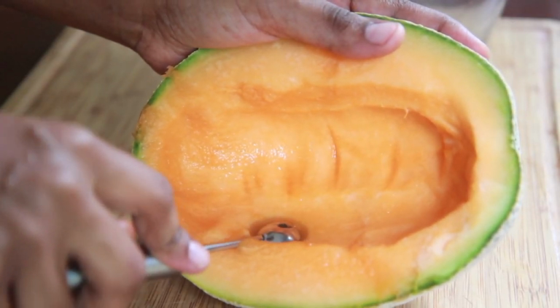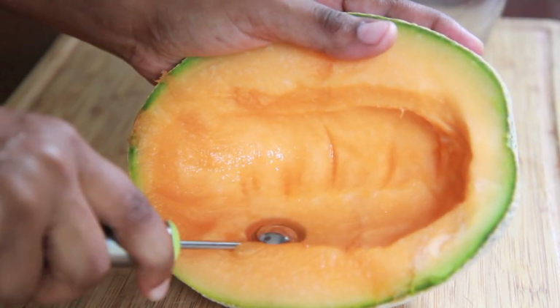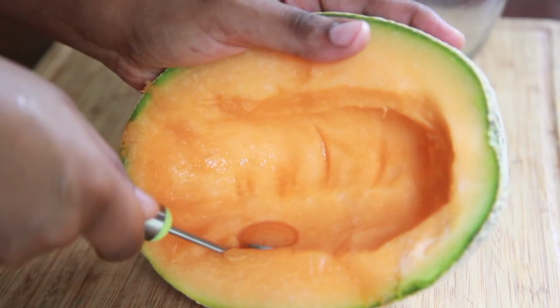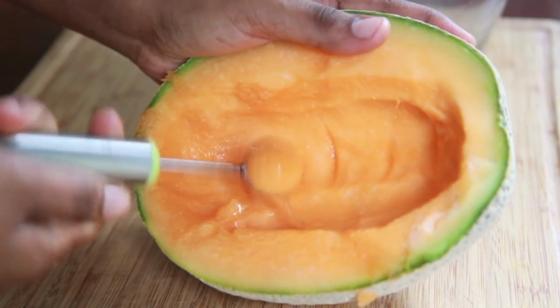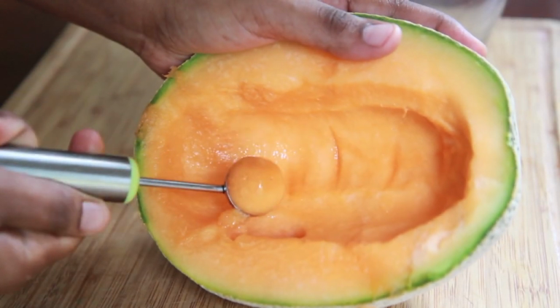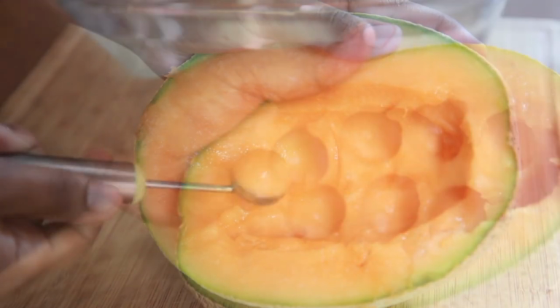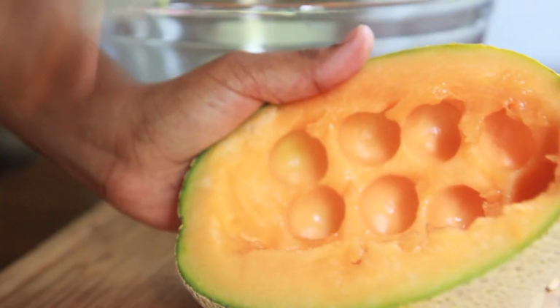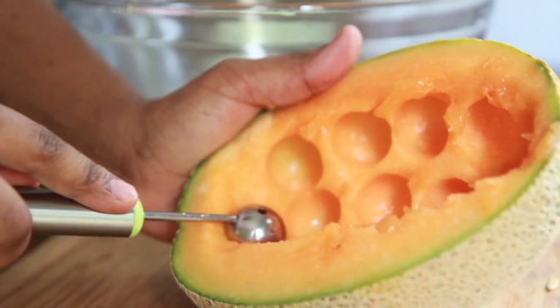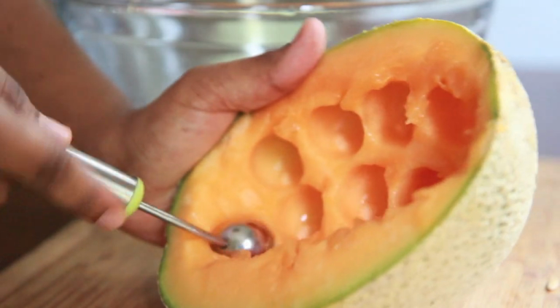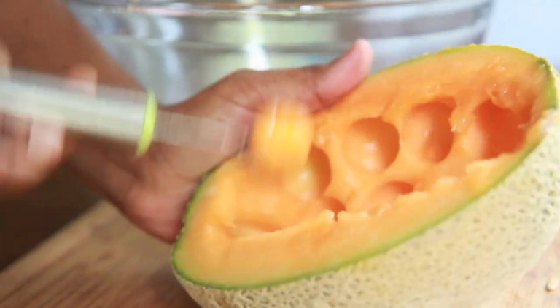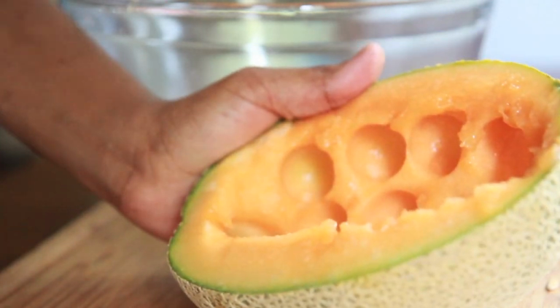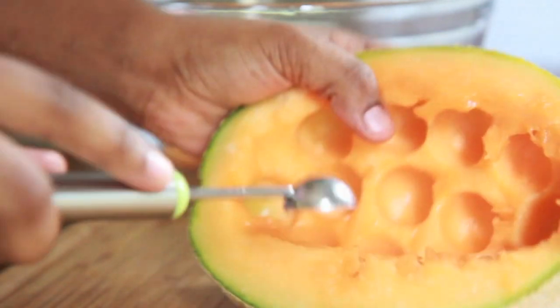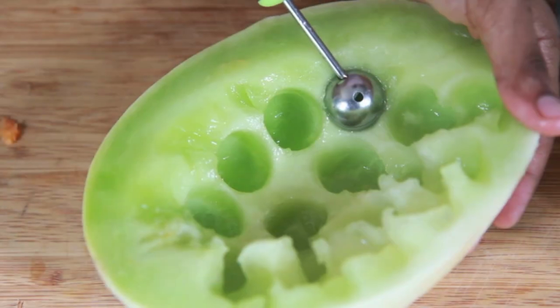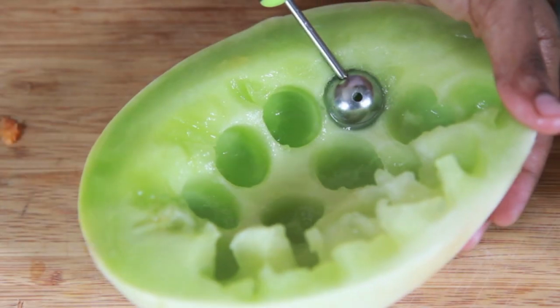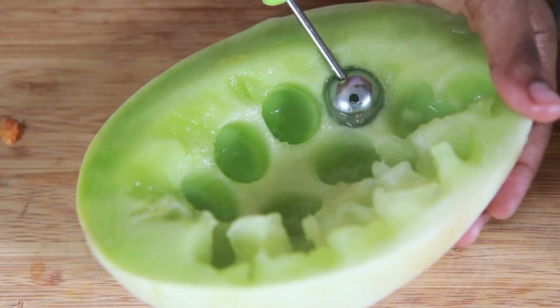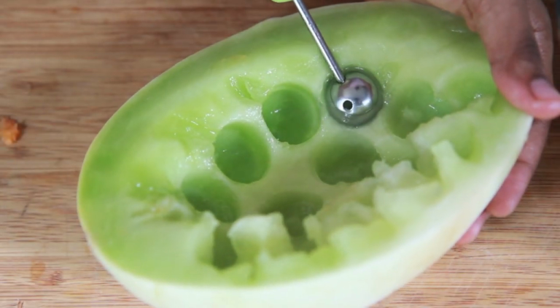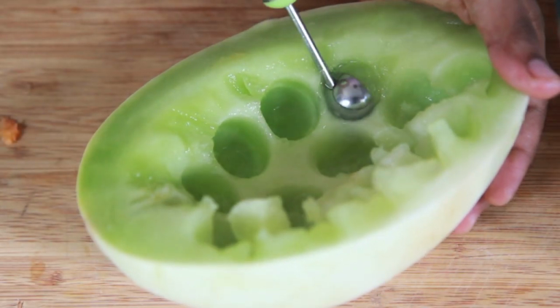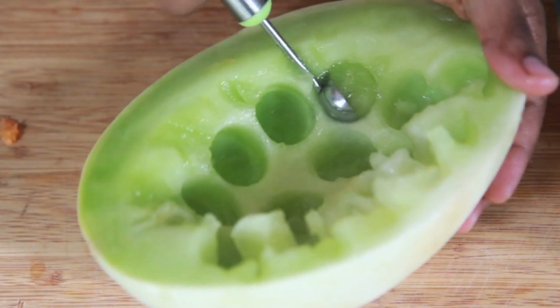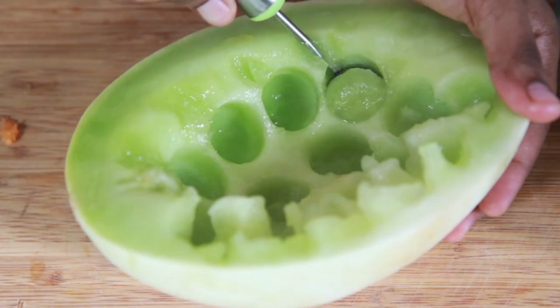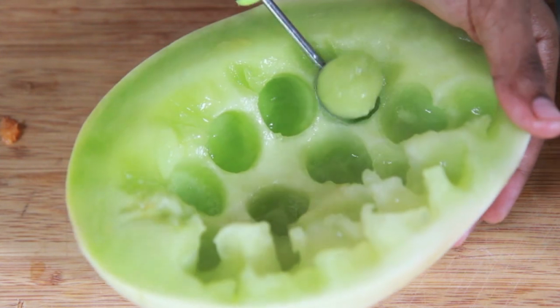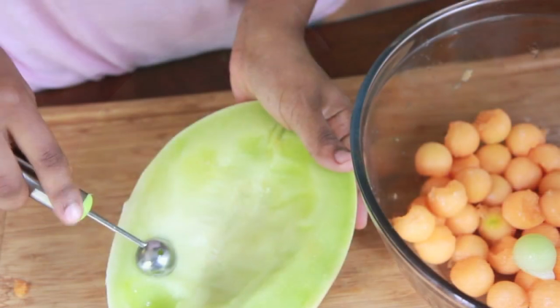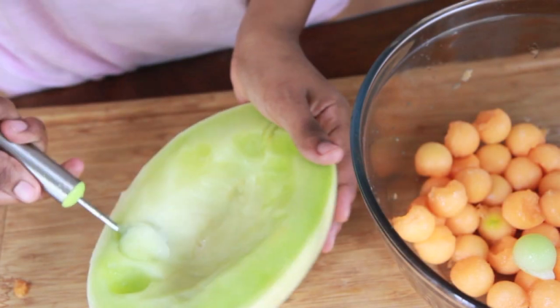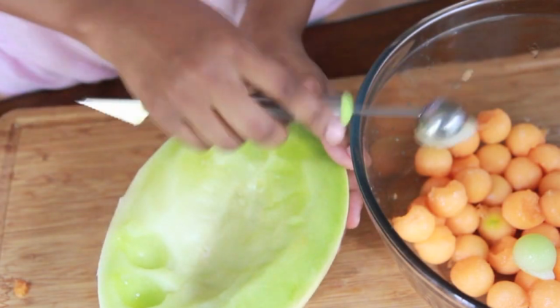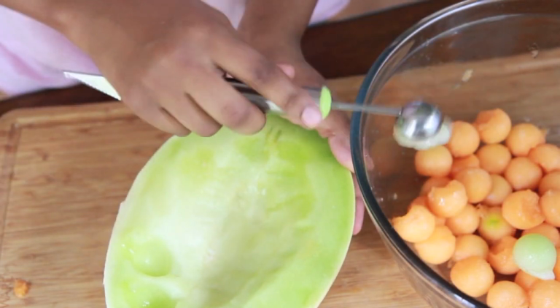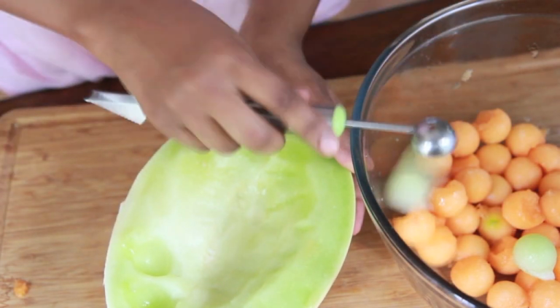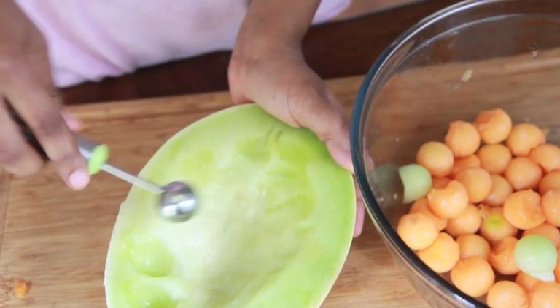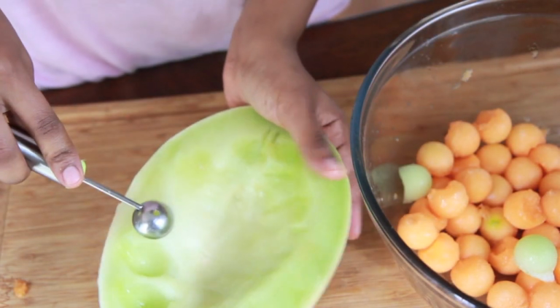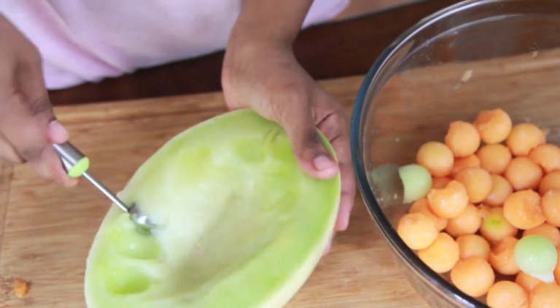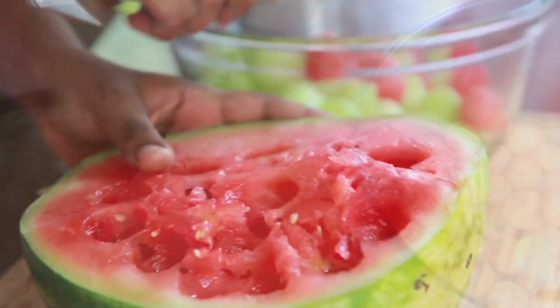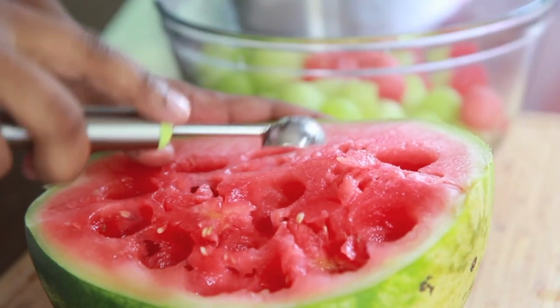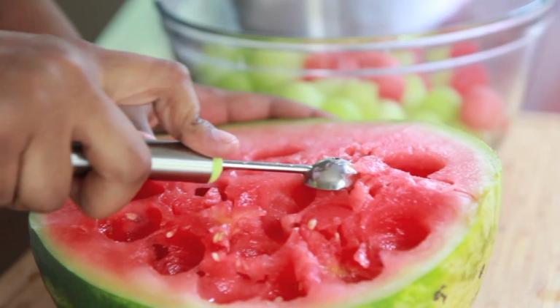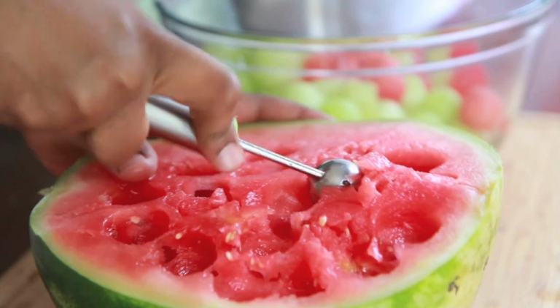Go ahead and press that melon baller right into the flesh of the fruit, give it a turn, and you have these cute little adorable melon balls. This part was actually pretty fun — I really like doing this part. And try to use a seedless watermelon; it makes things so much easier when you don't have those seeds to deal with.